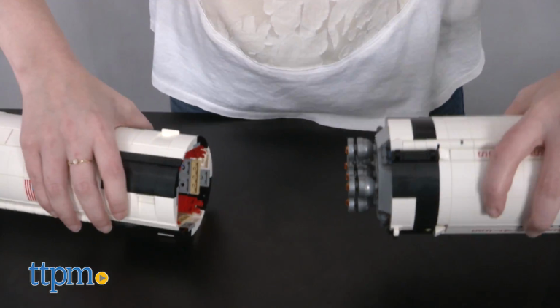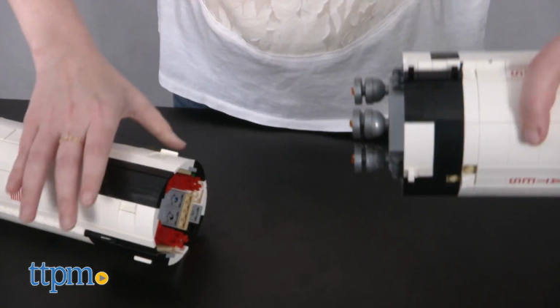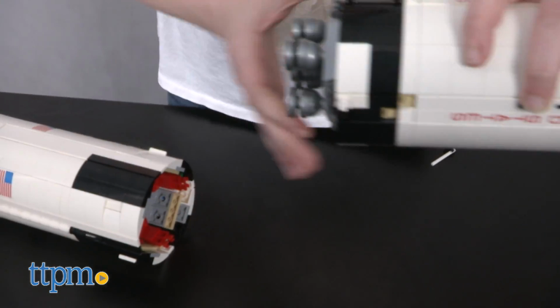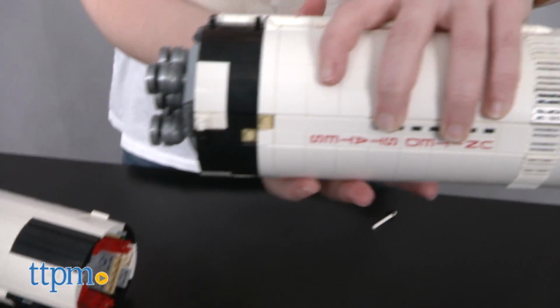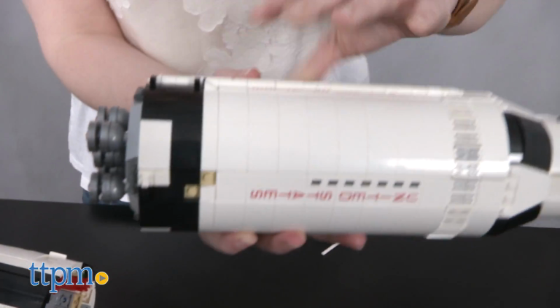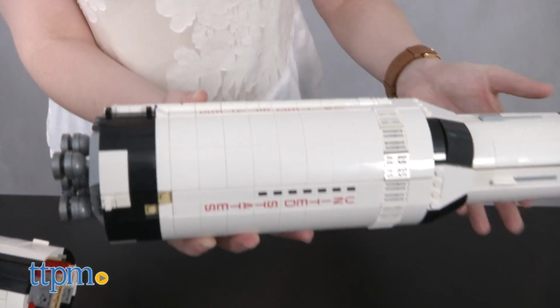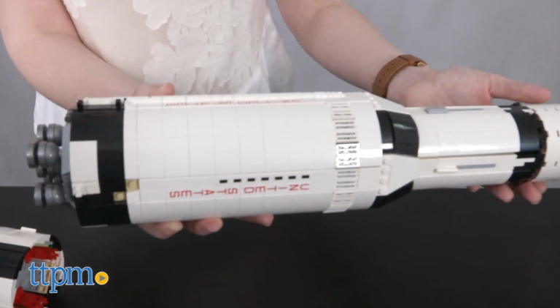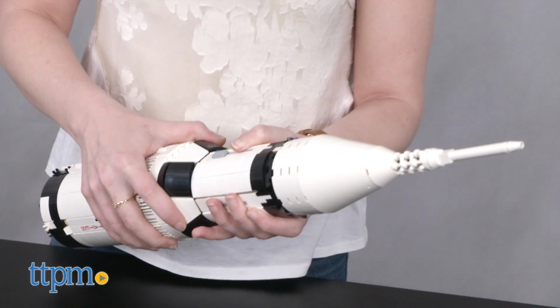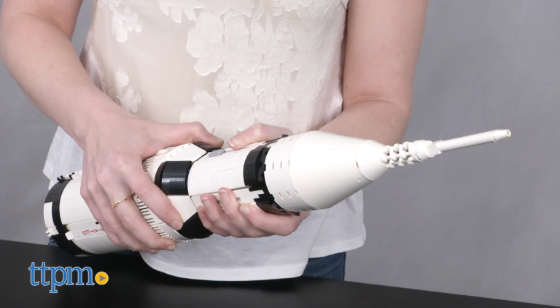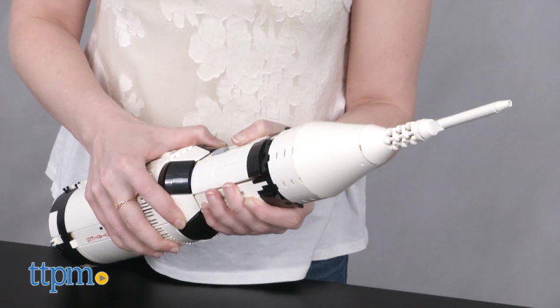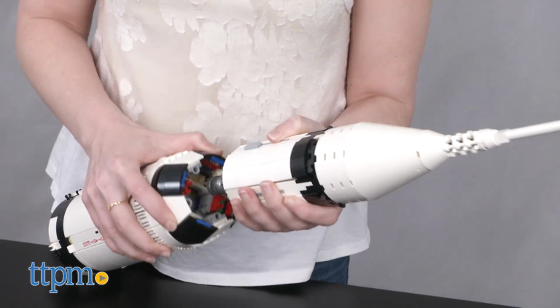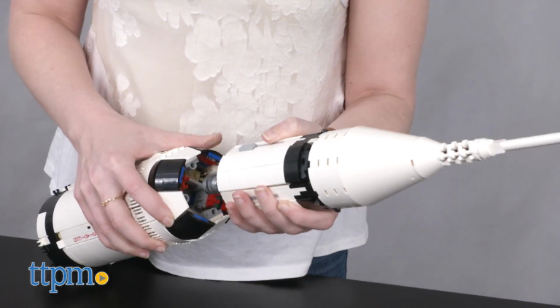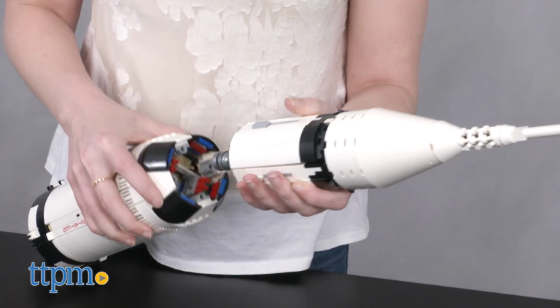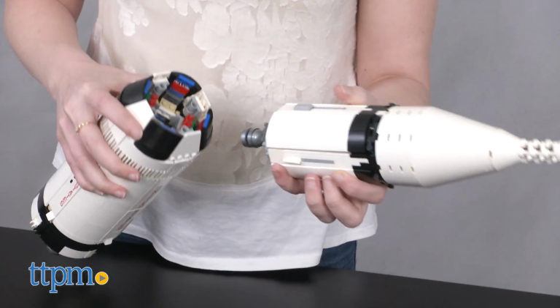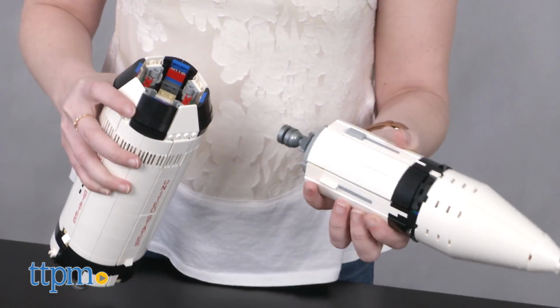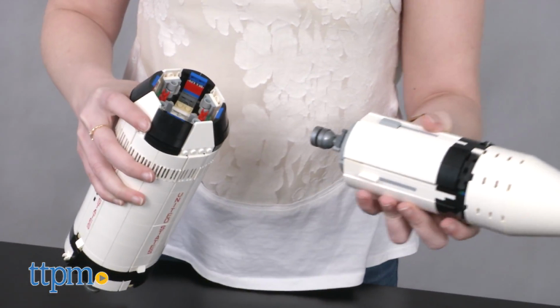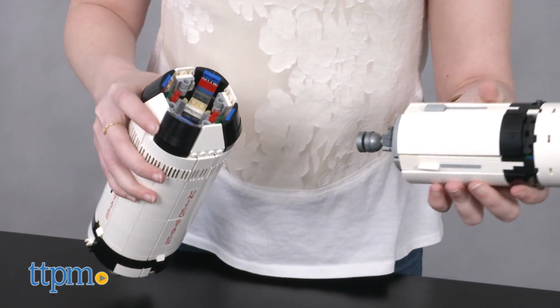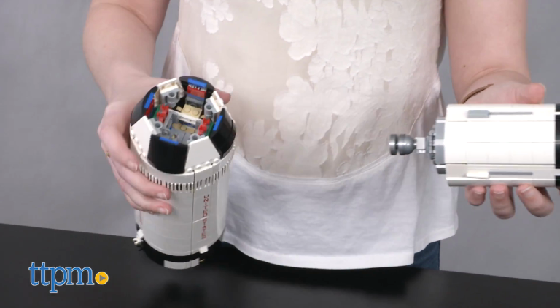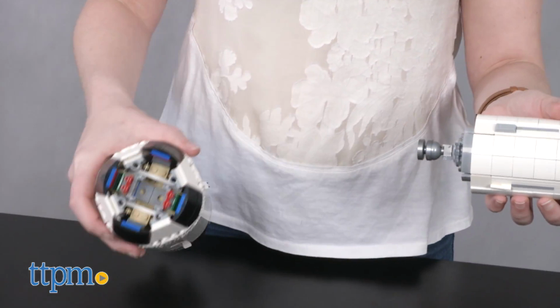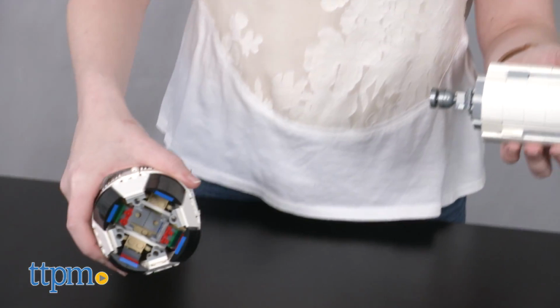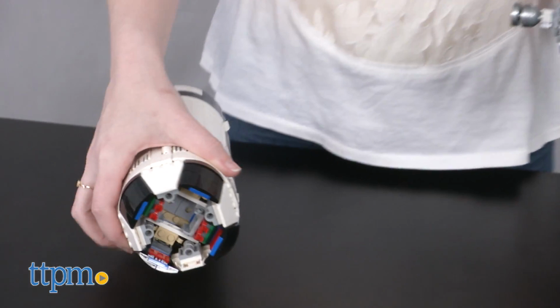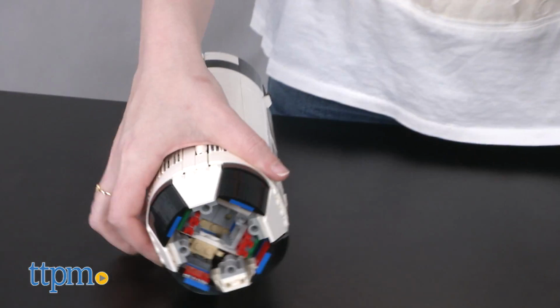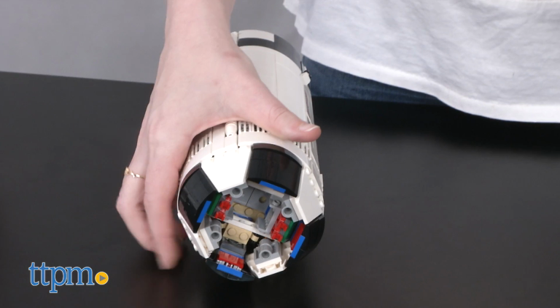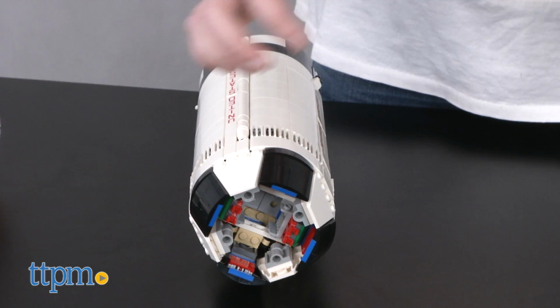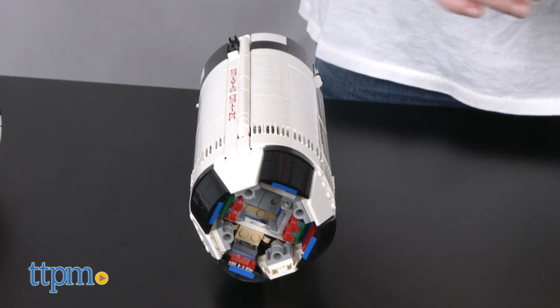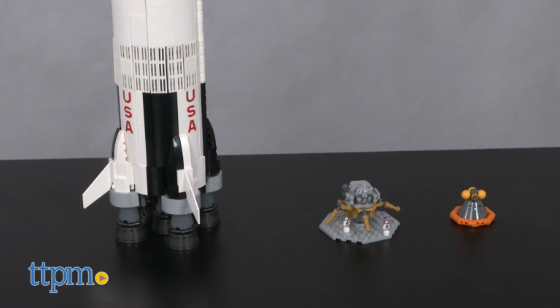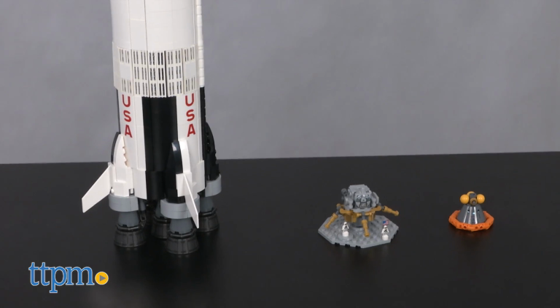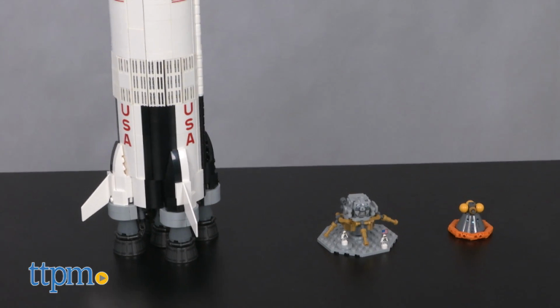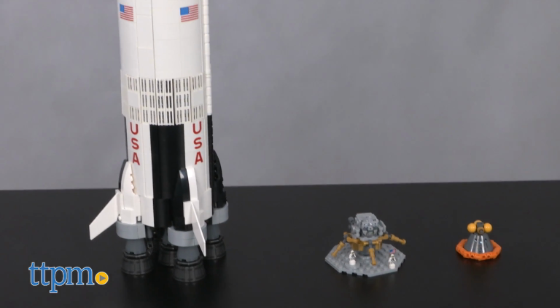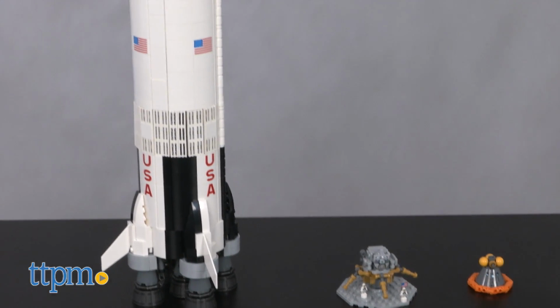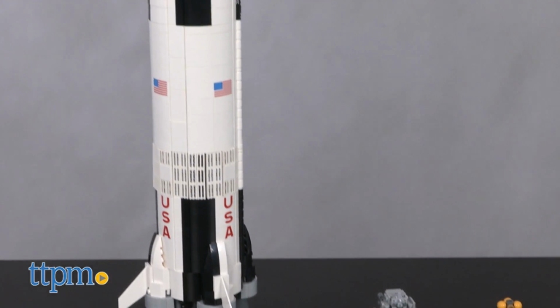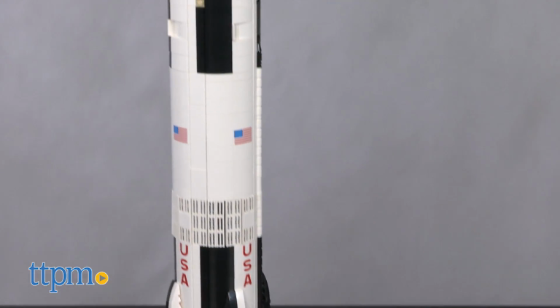While this LEGO model build is only 1/110th scale of the actual rocket, it's still pretty impressive in size for a LEGO set — and it's the tallest in the history of the LEGO Ideas collection.